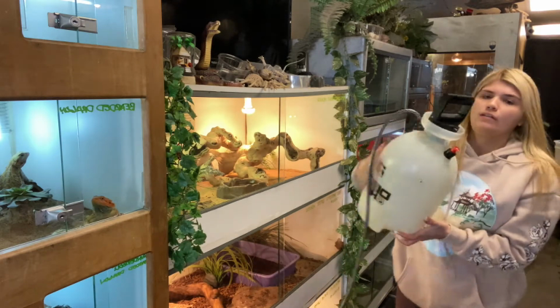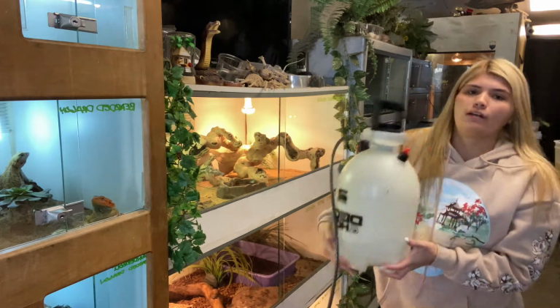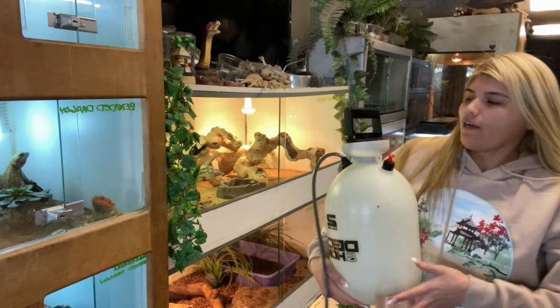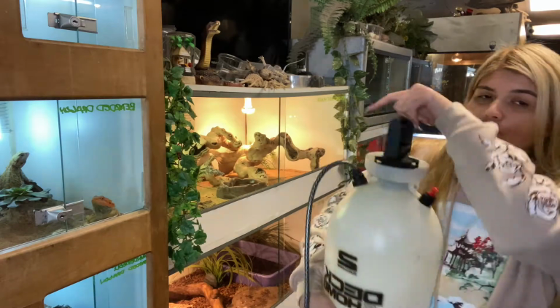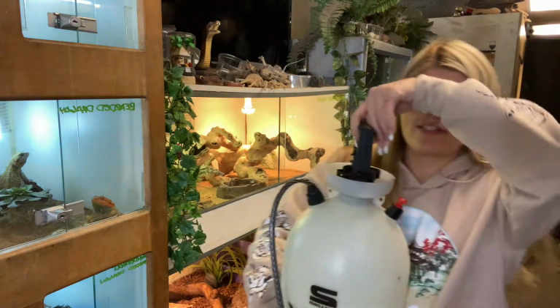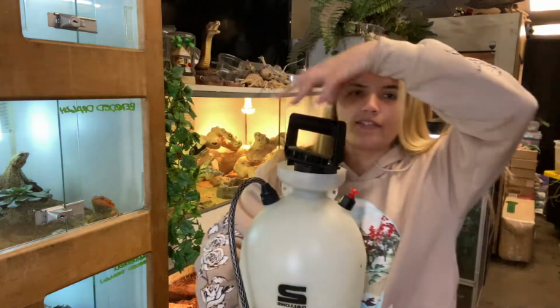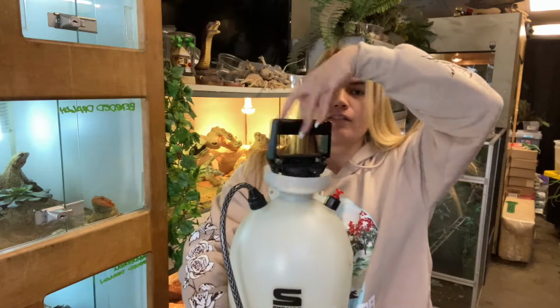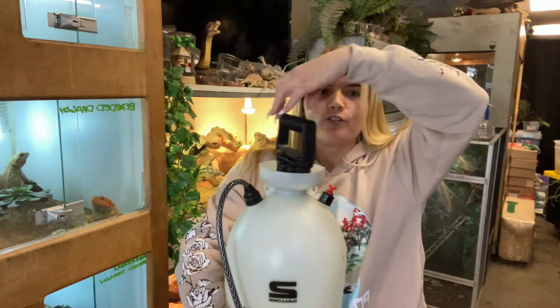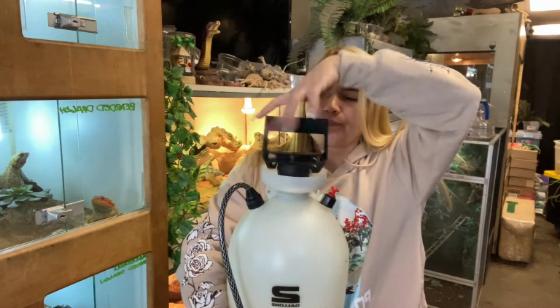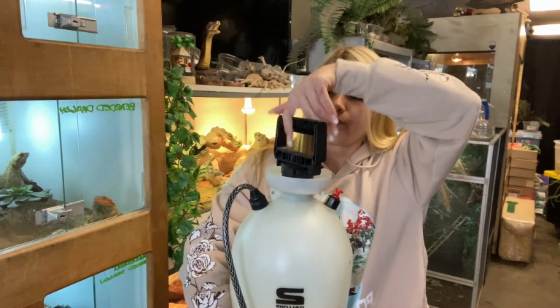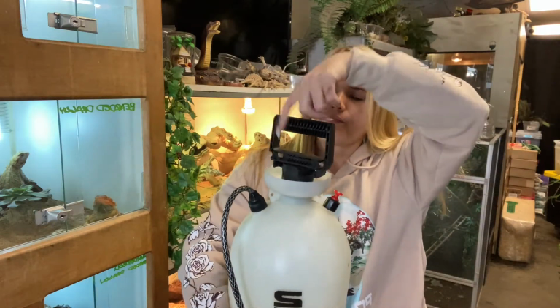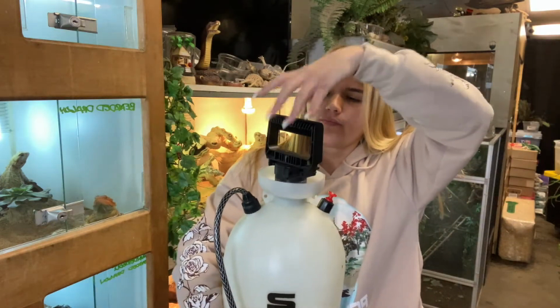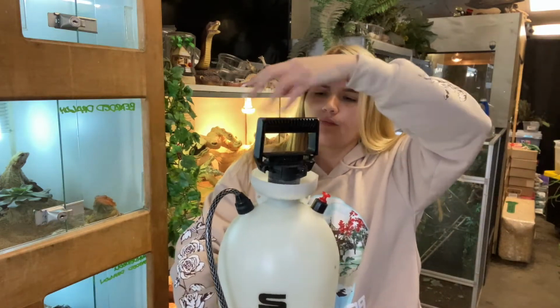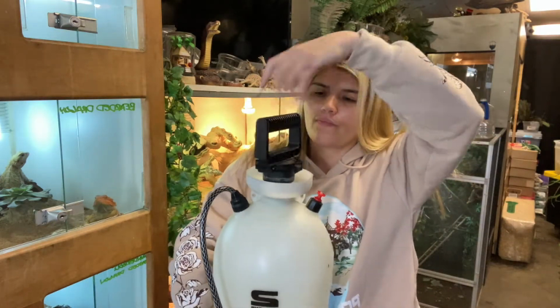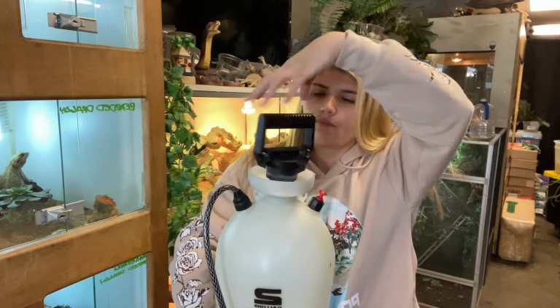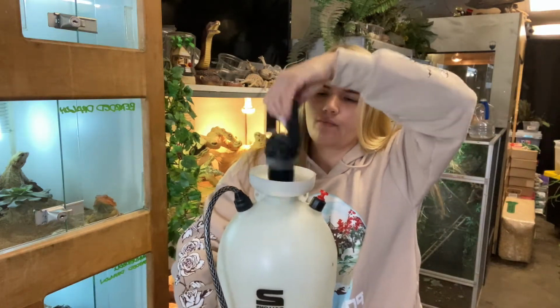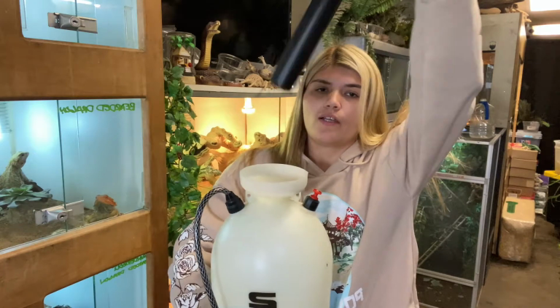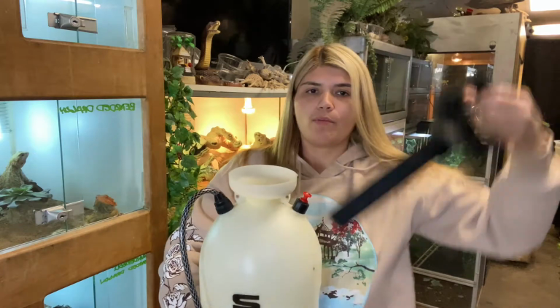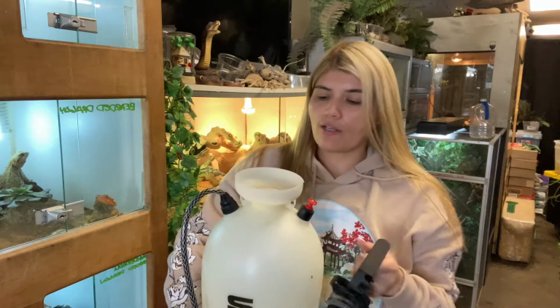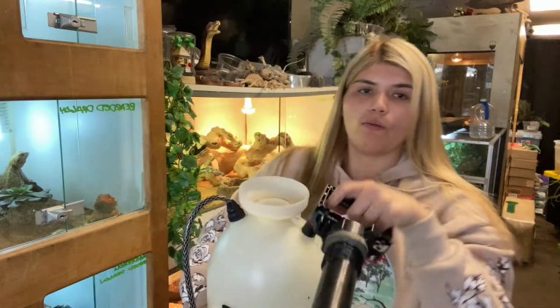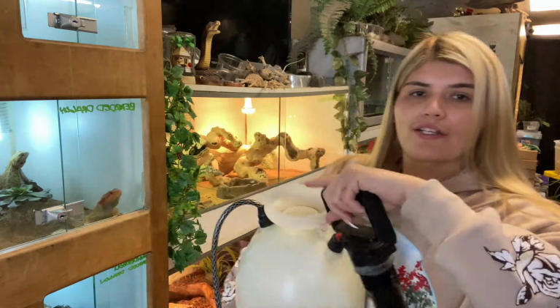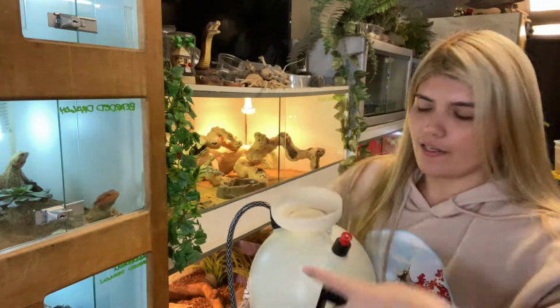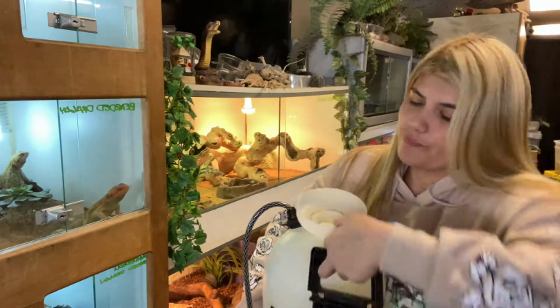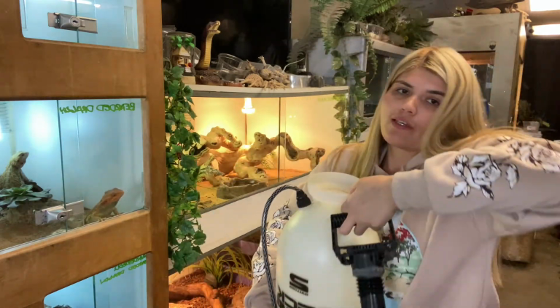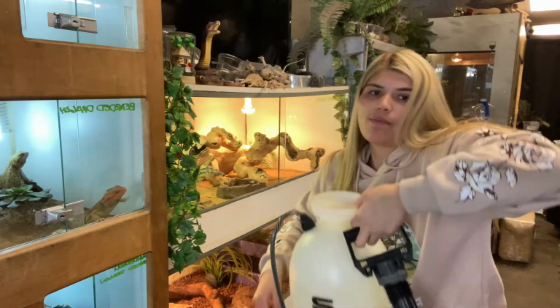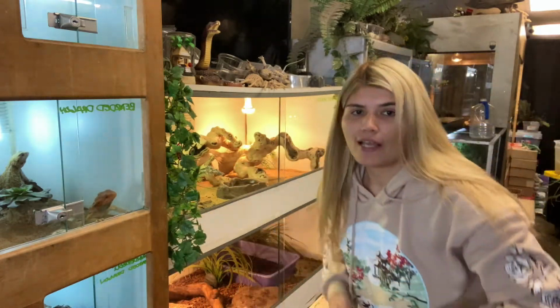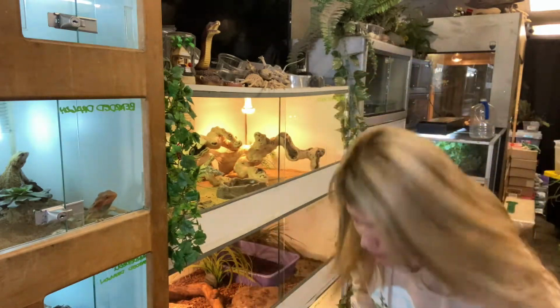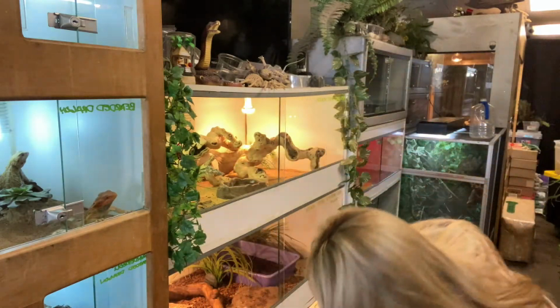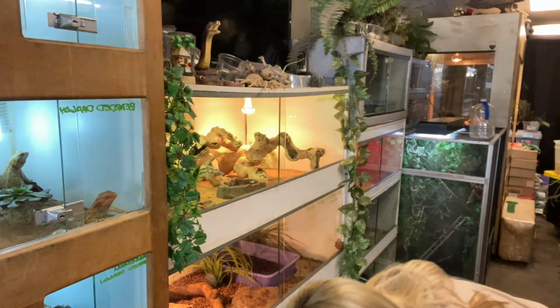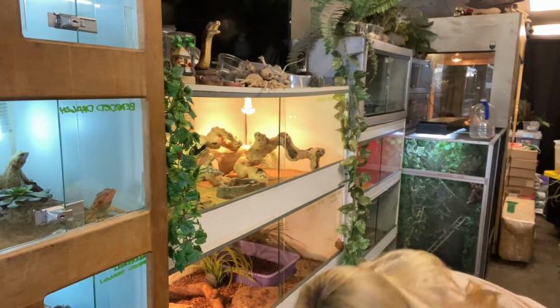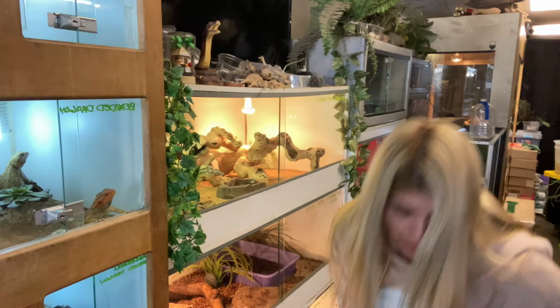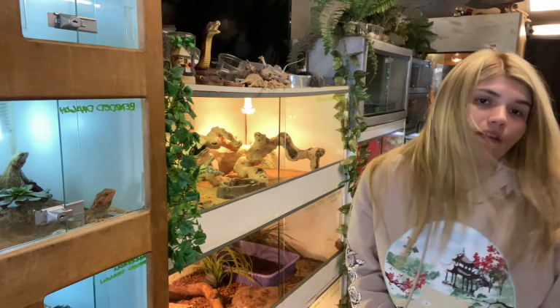Alright, I'll twist this — it's like for the water inside. Okay, give me a second.